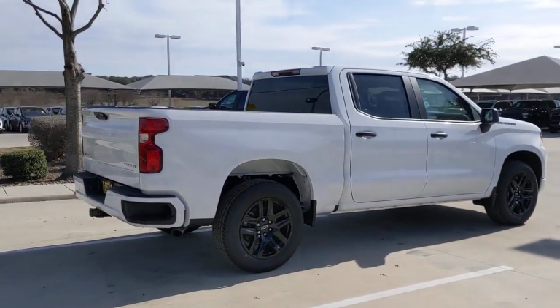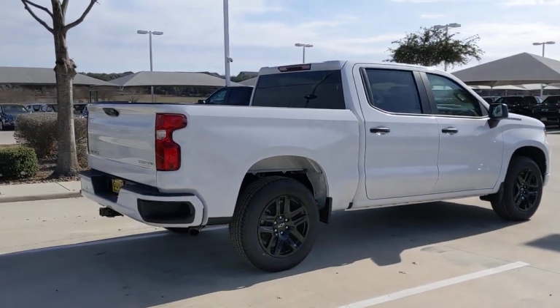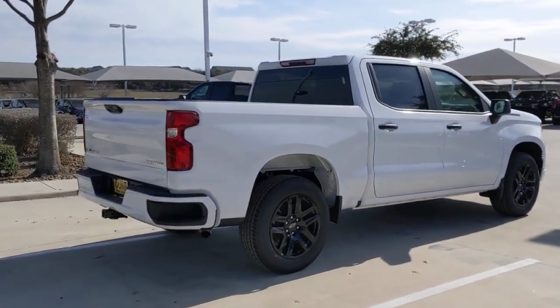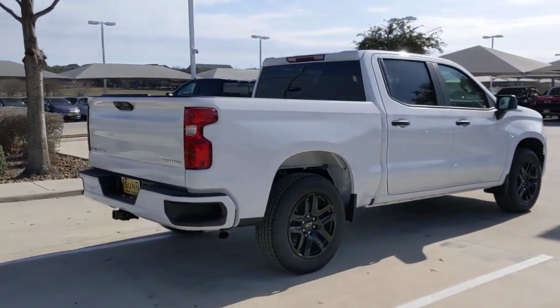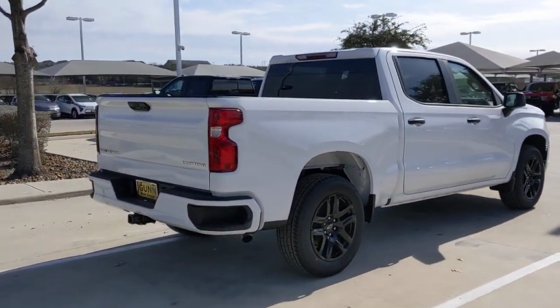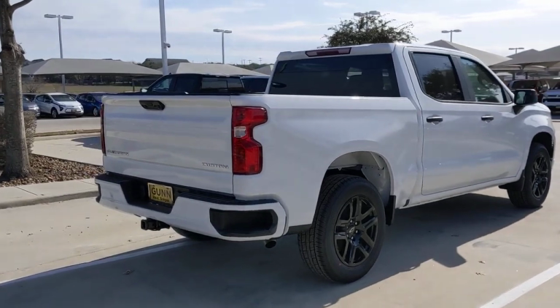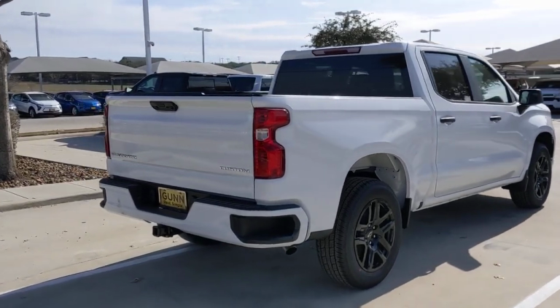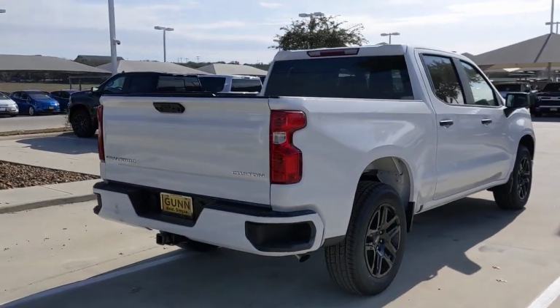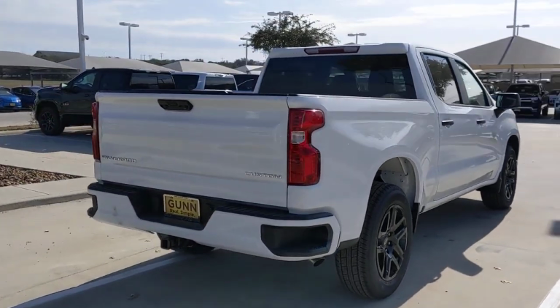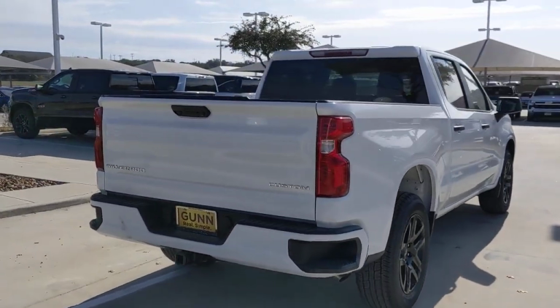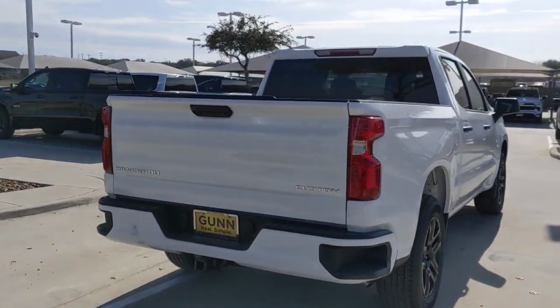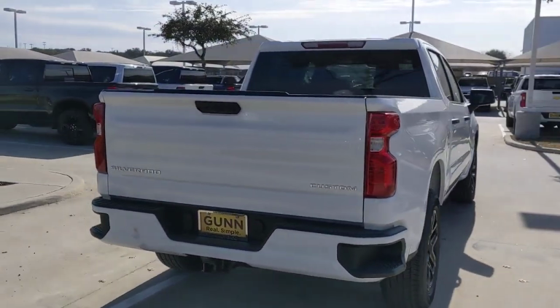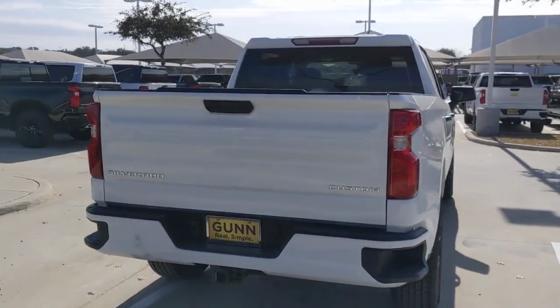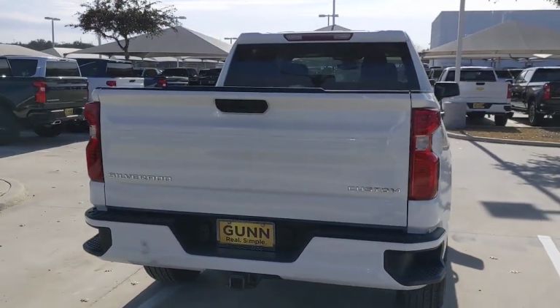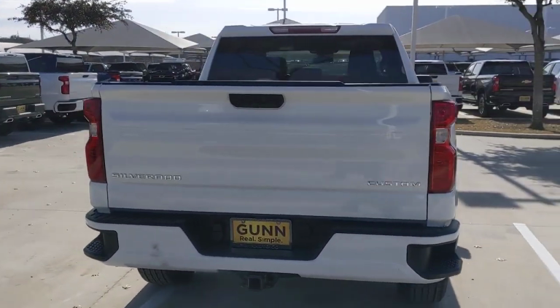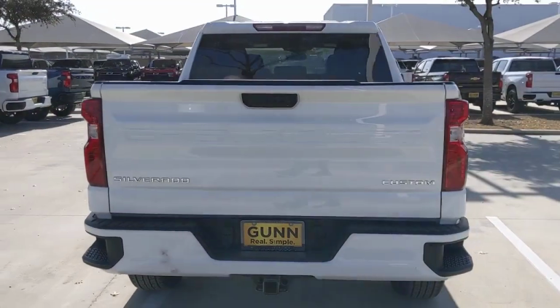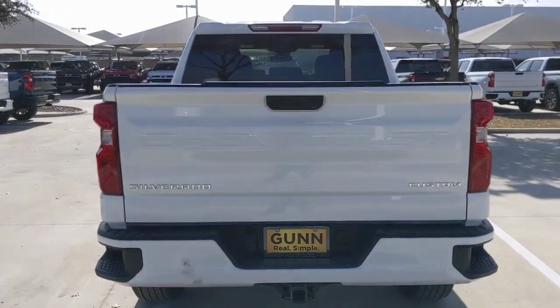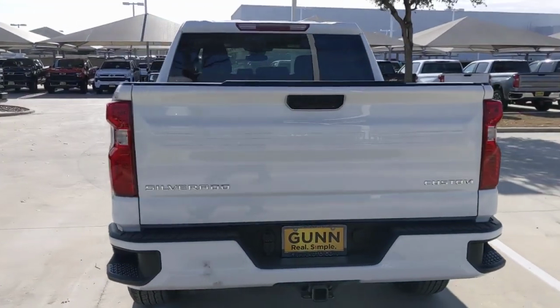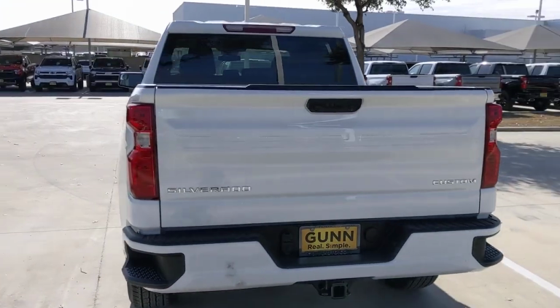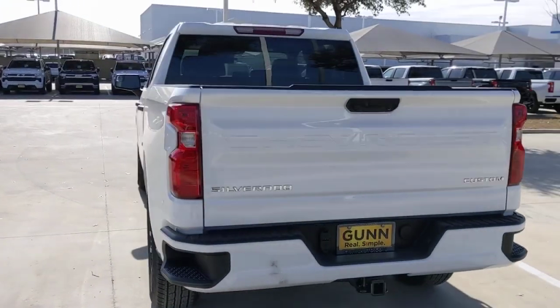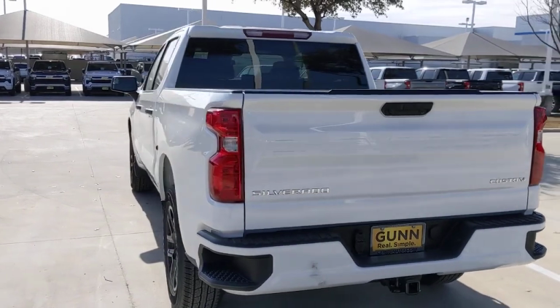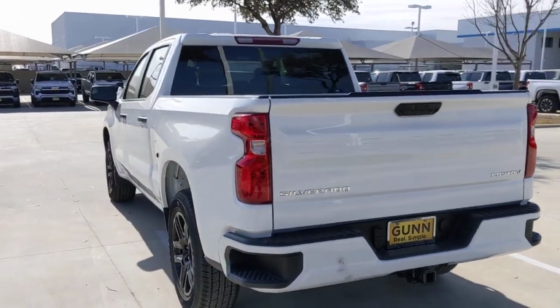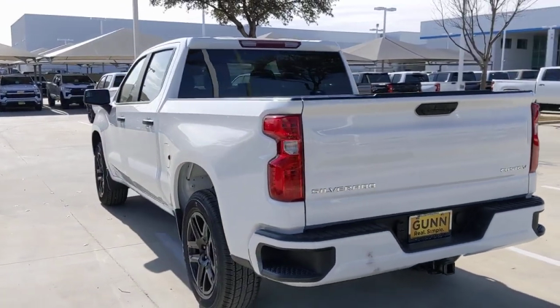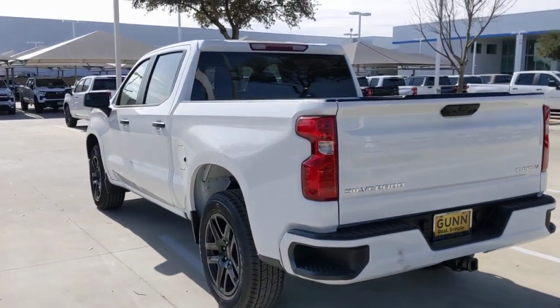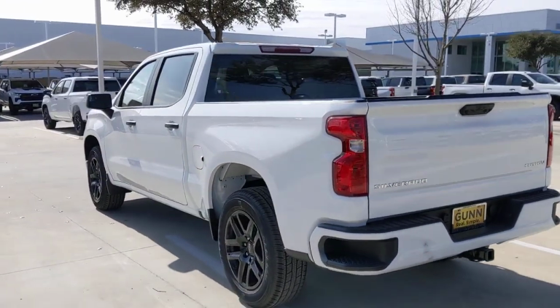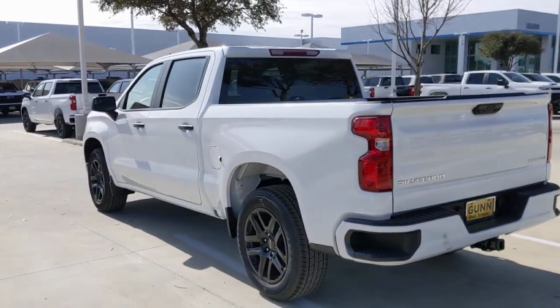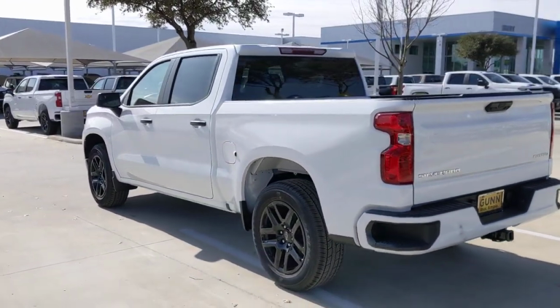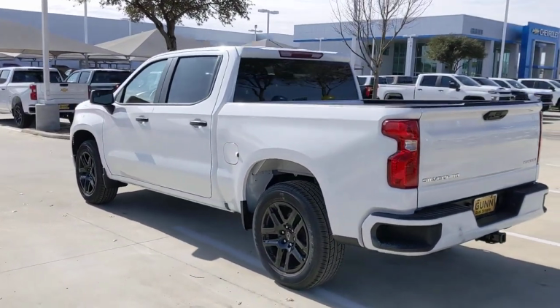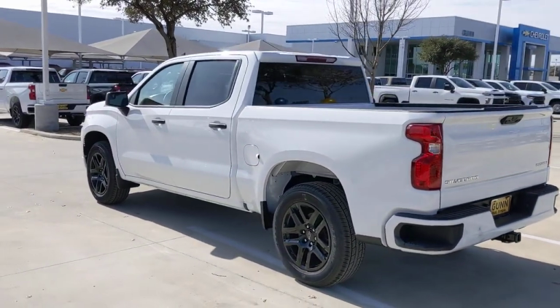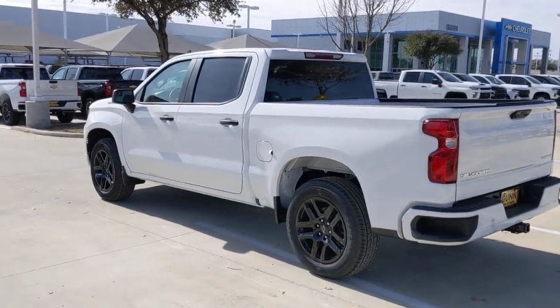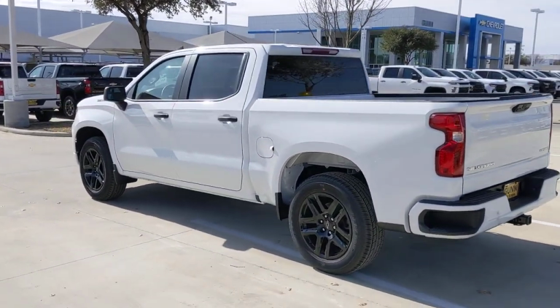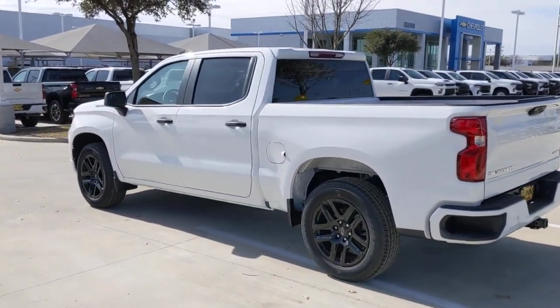Keyless entry, remote engine start, backup camera, lane keeping assist, keyless start, heated mirrors, satellite radio, Wi-Fi hotspot, aluminum wheels.